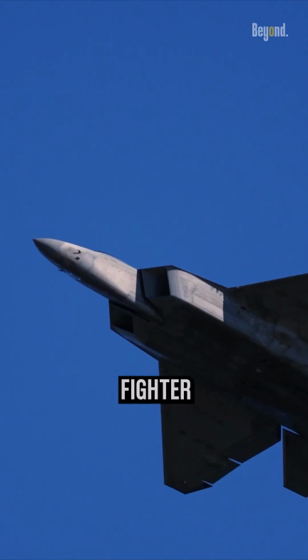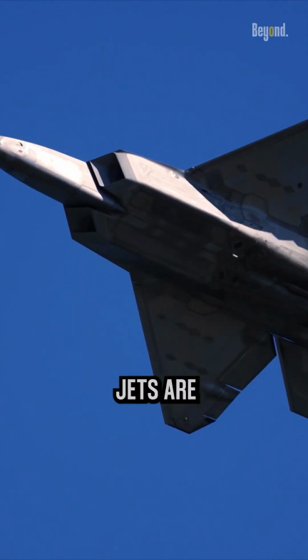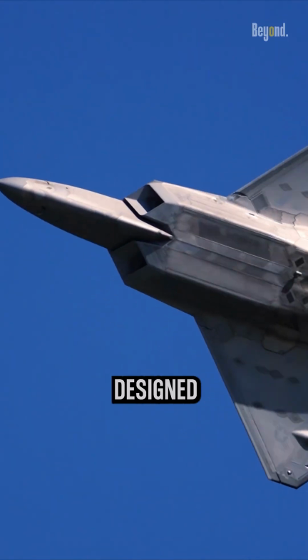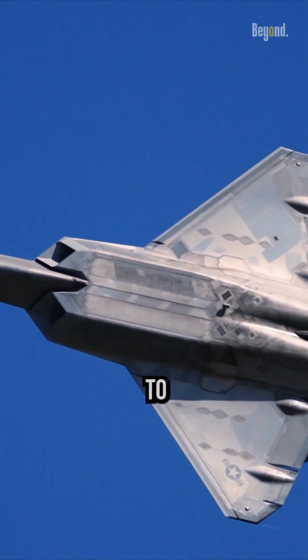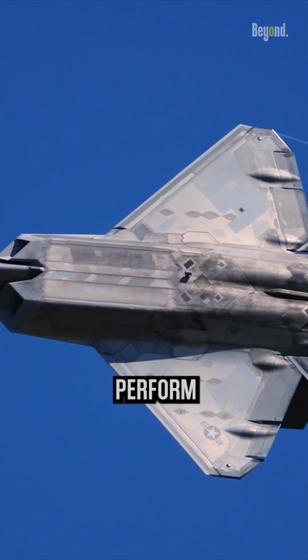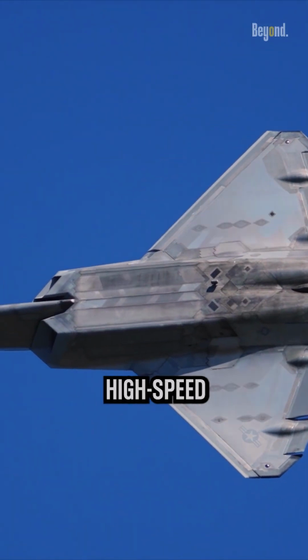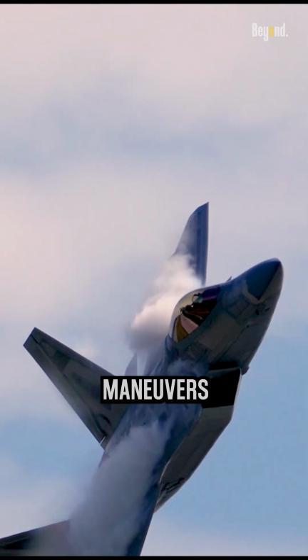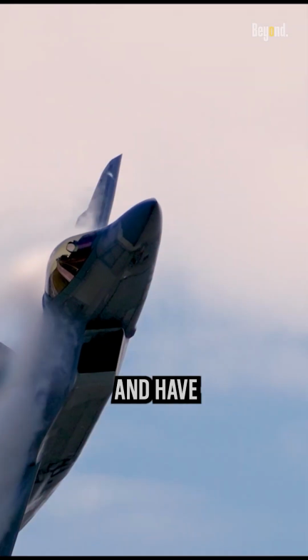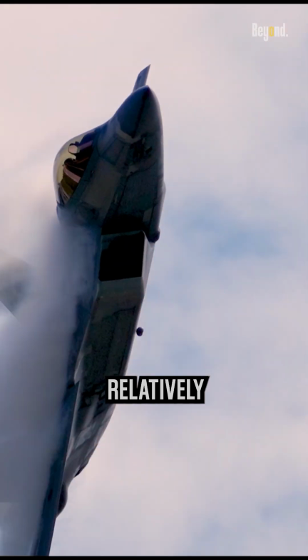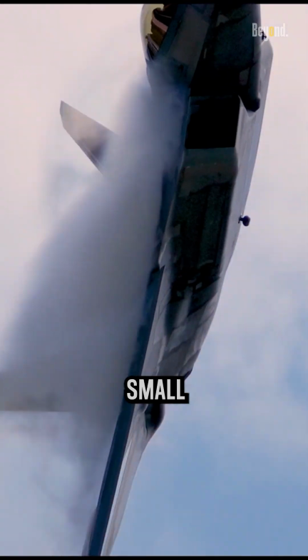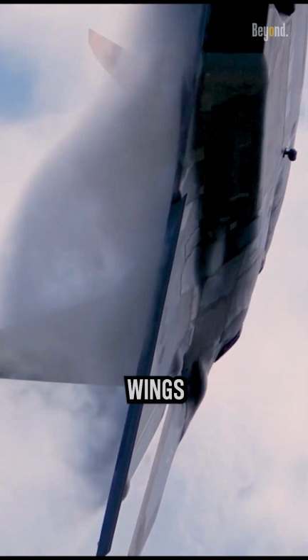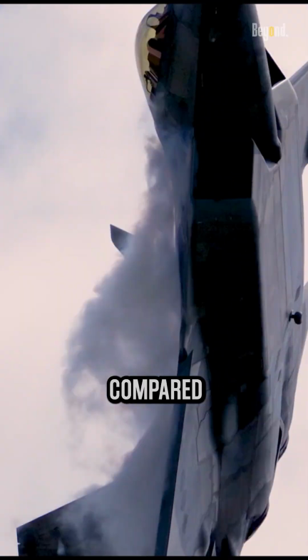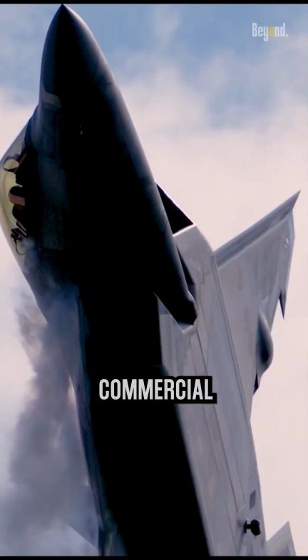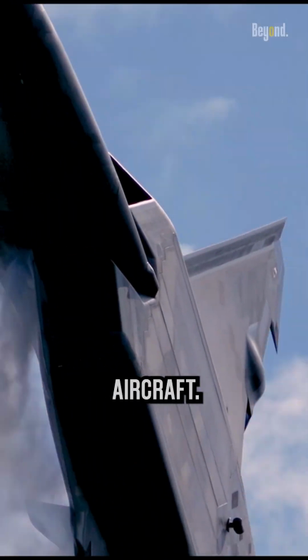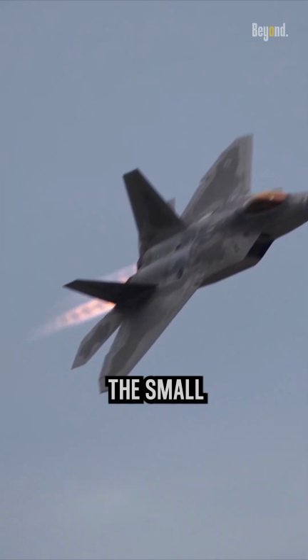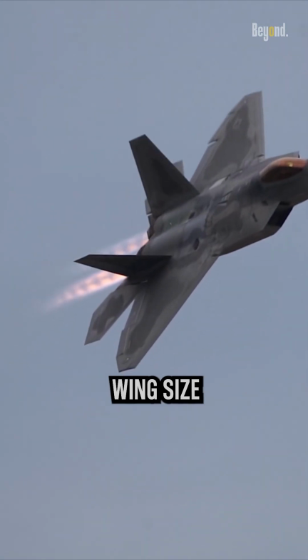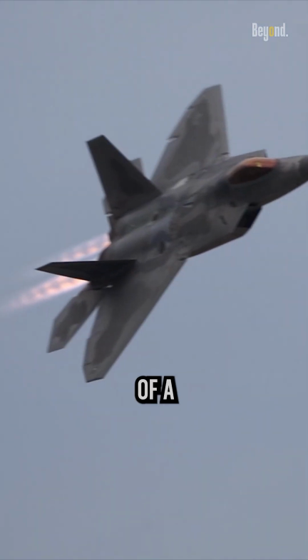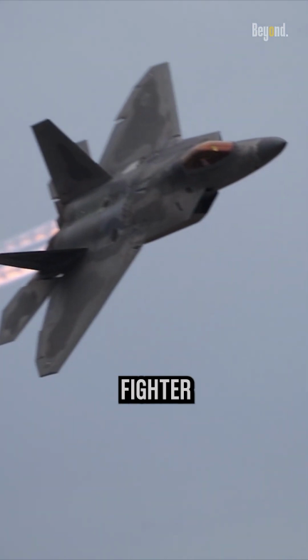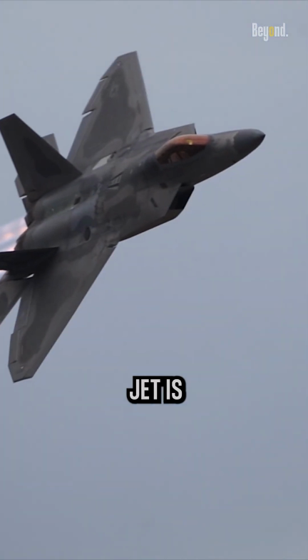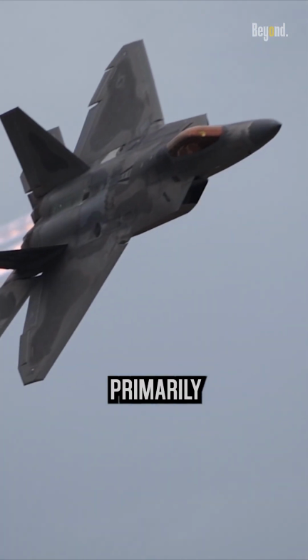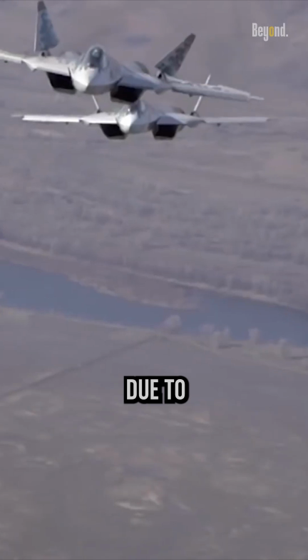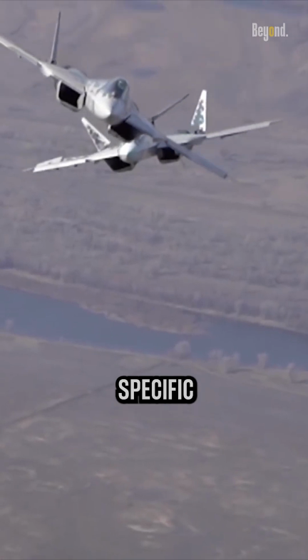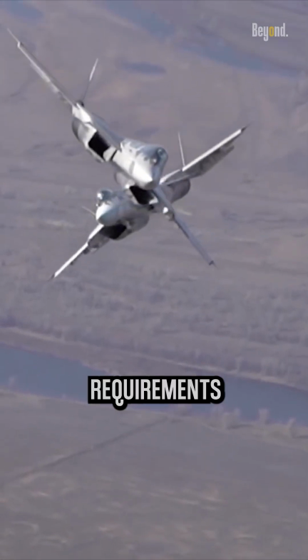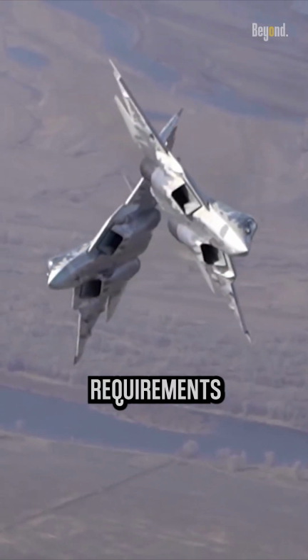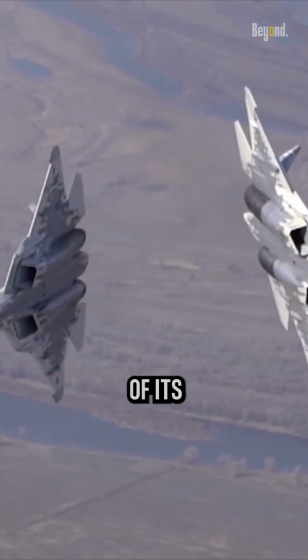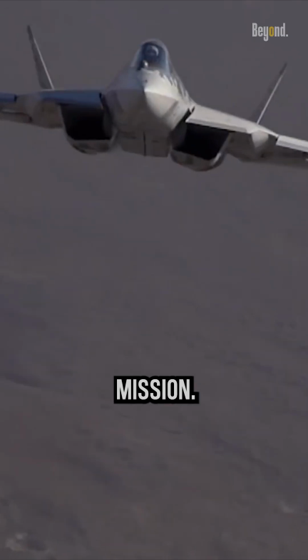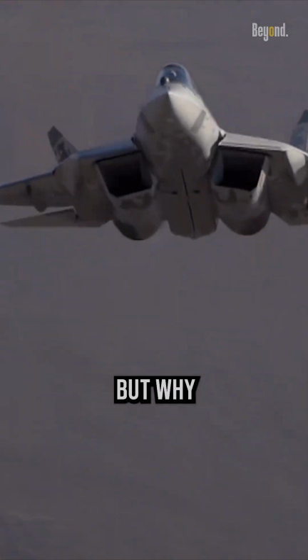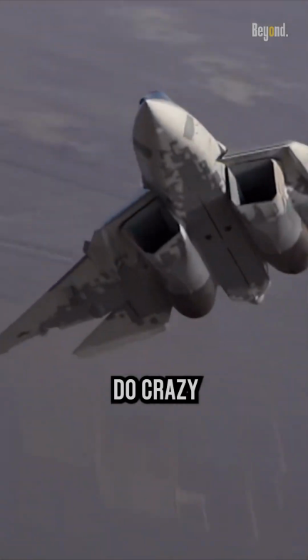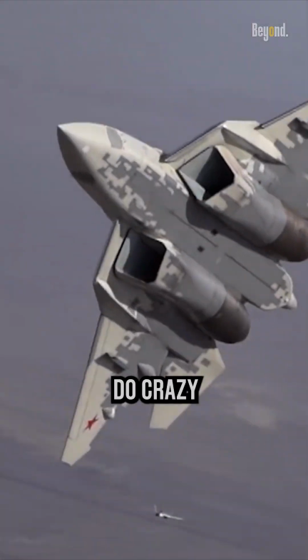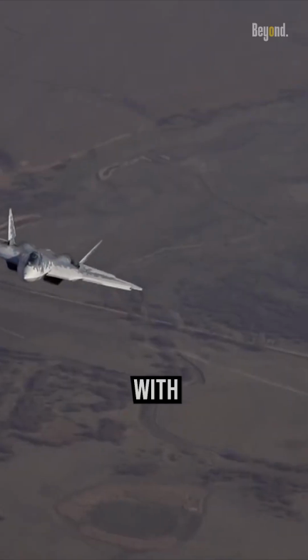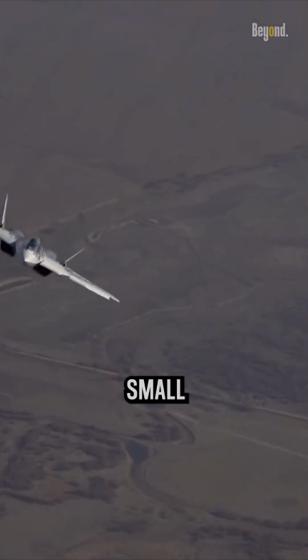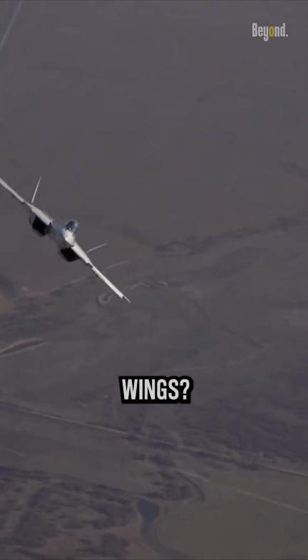Fighter jets are designed to perform high speed maneuvers and have relatively small wings compared to commercial aircraft. The small wing size of a fighter jet is primarily due to the specific requirements of its mission. But why can they do crazy things with their small wings?